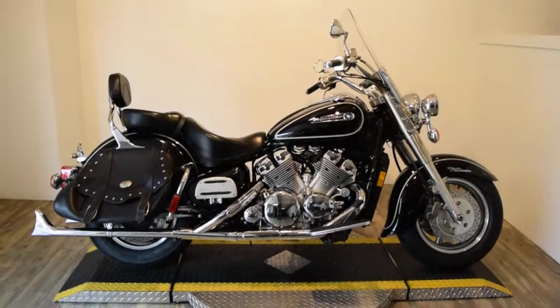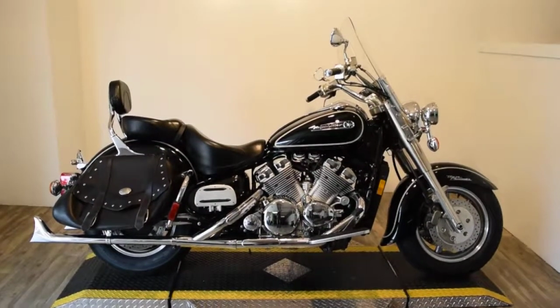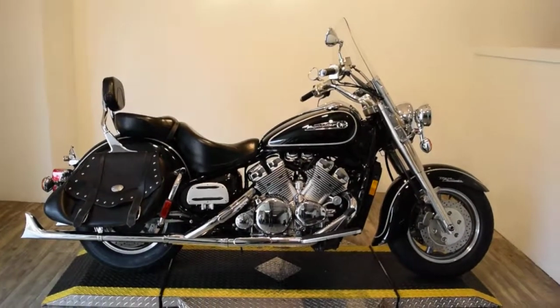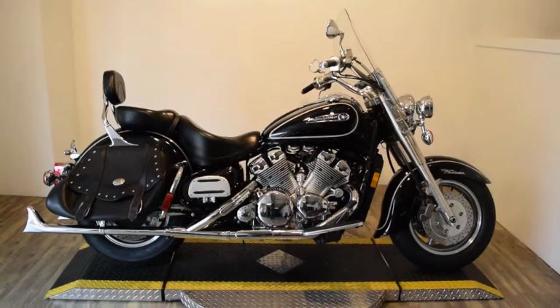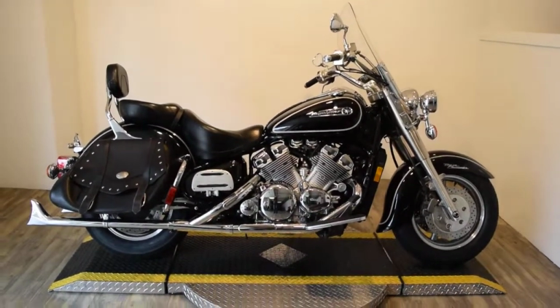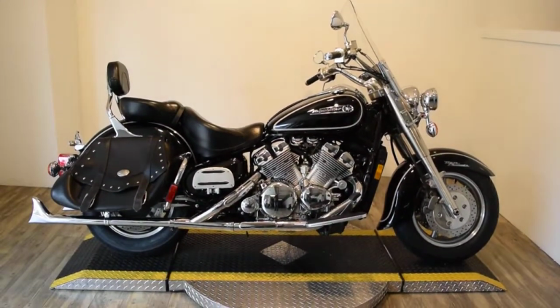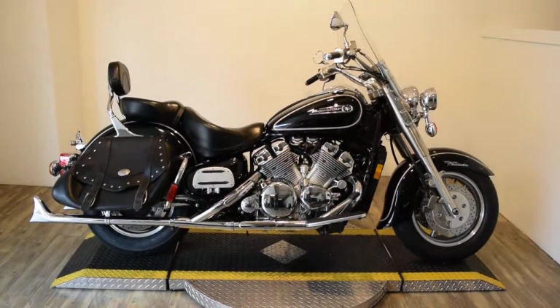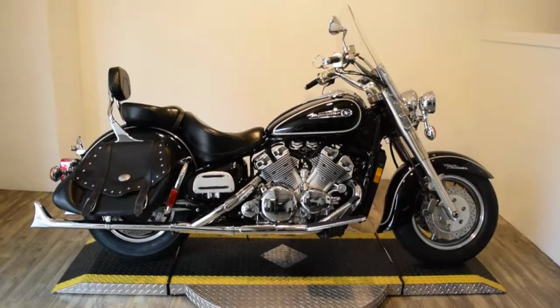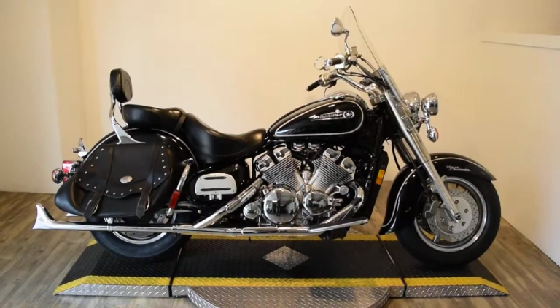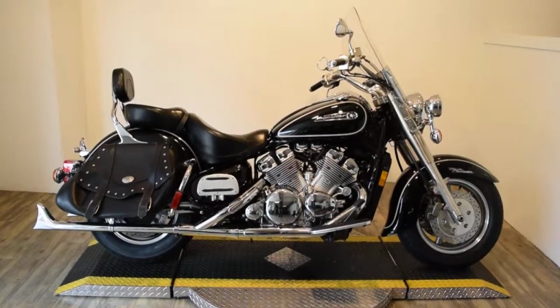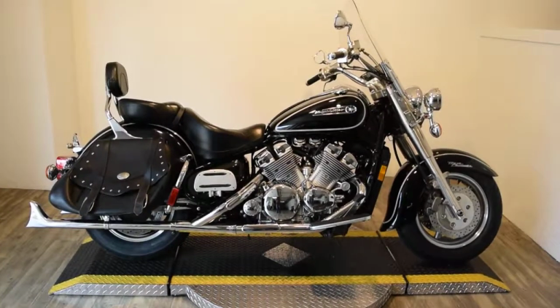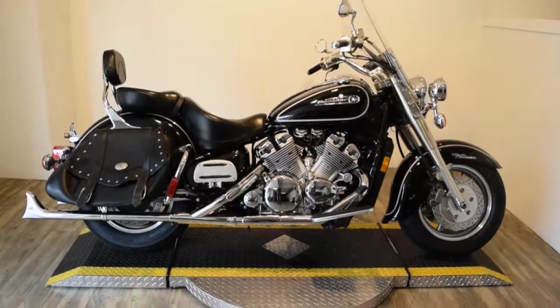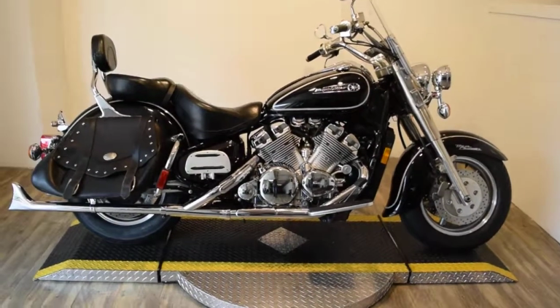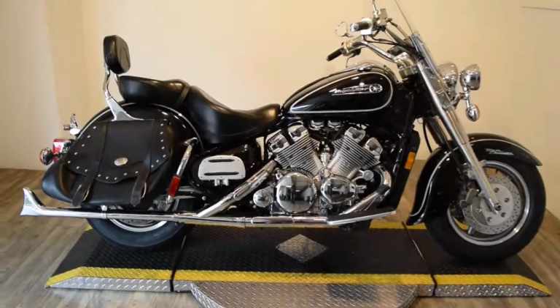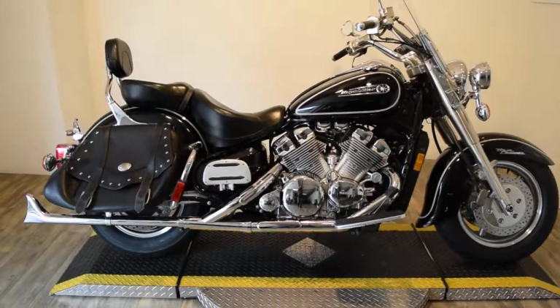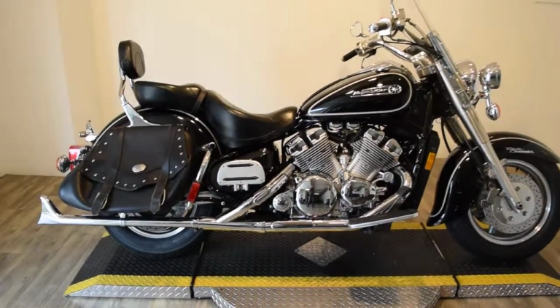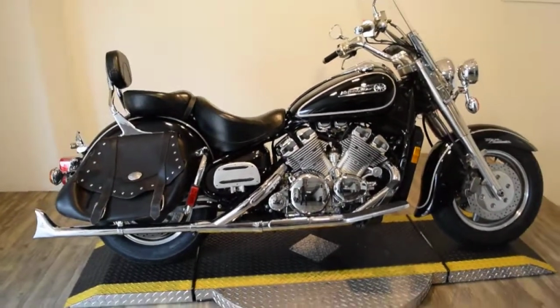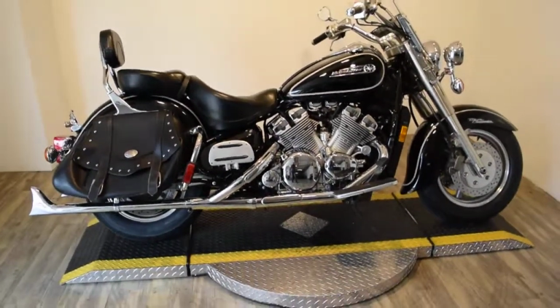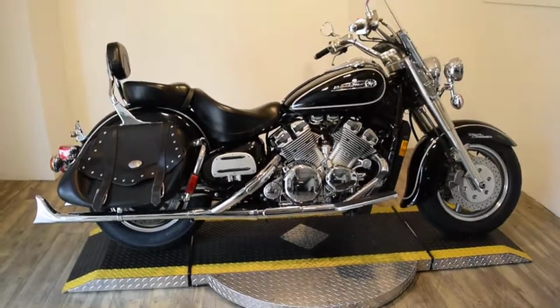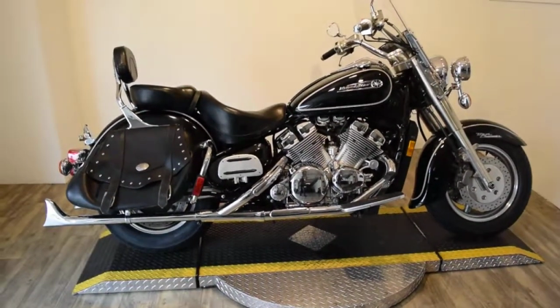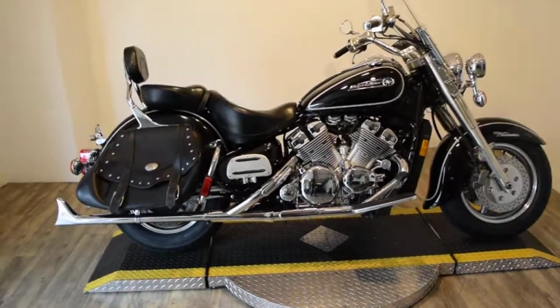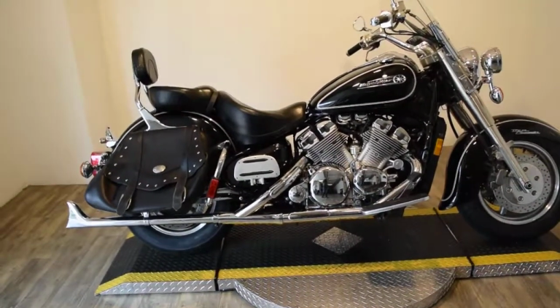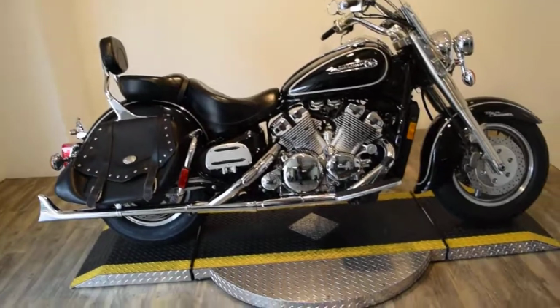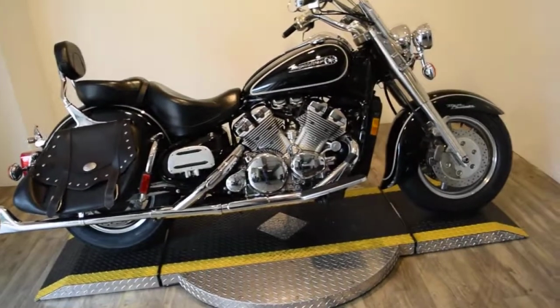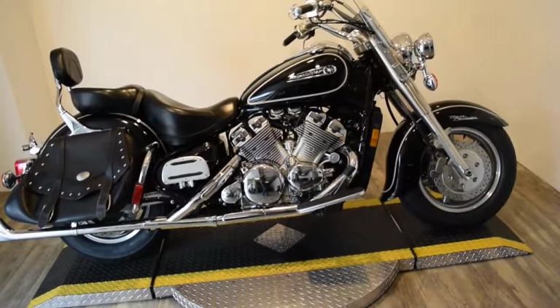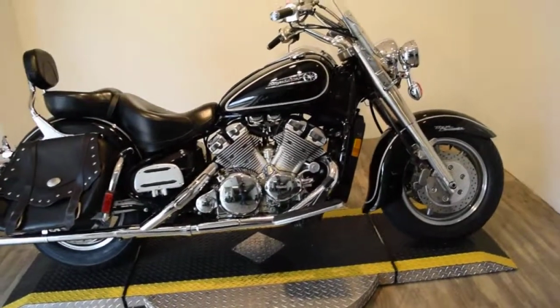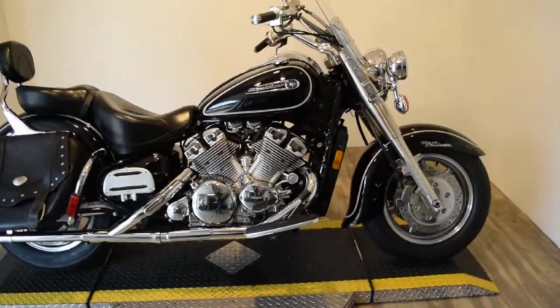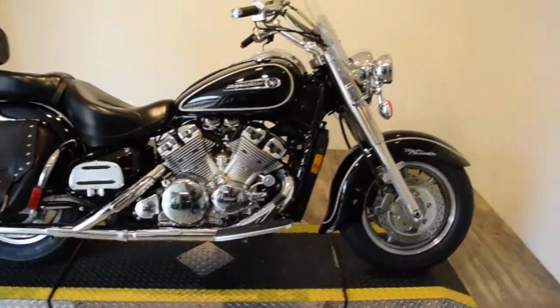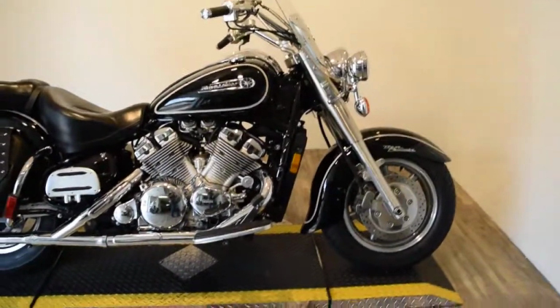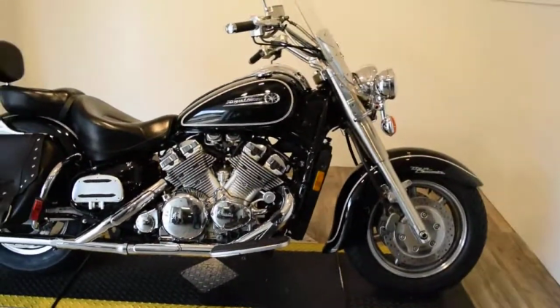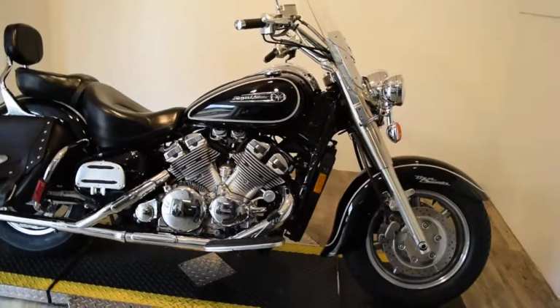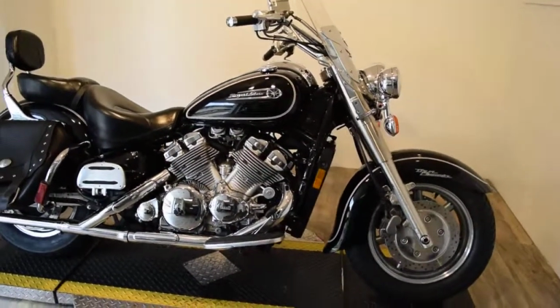Monster Power Sports is offering this 1999 Yamaha Royal Star Classic. This bike has a lot of extras on it. It's got nice fishtail pipes, passenger floorboards, windshield light bar kit, and backrest.